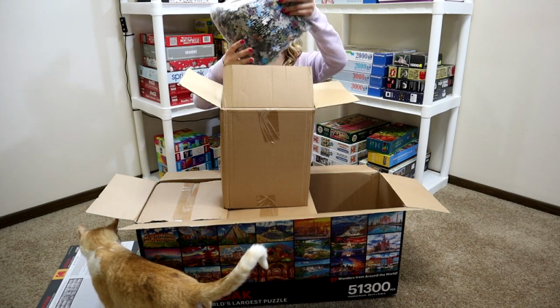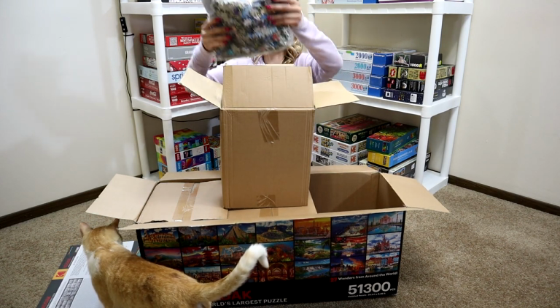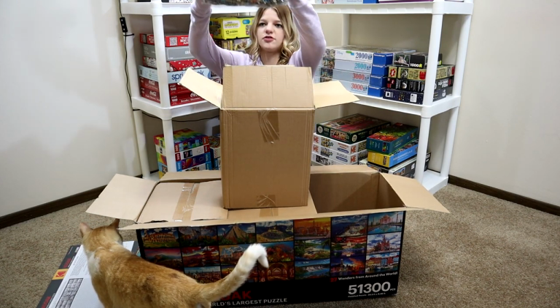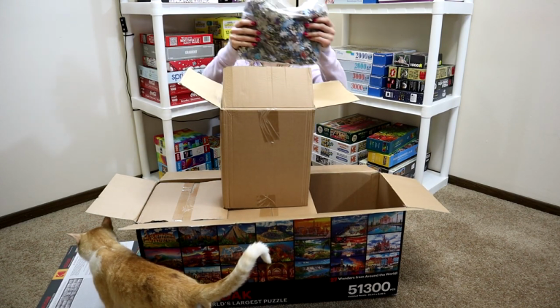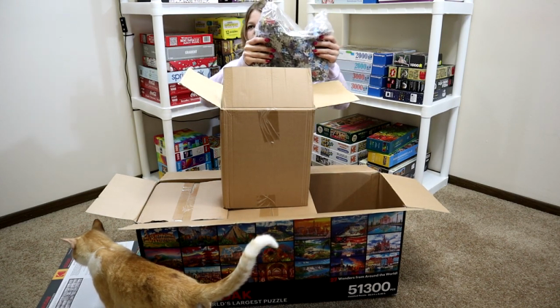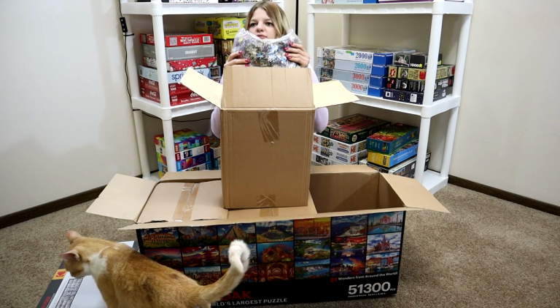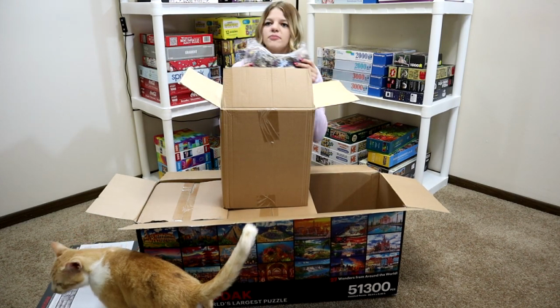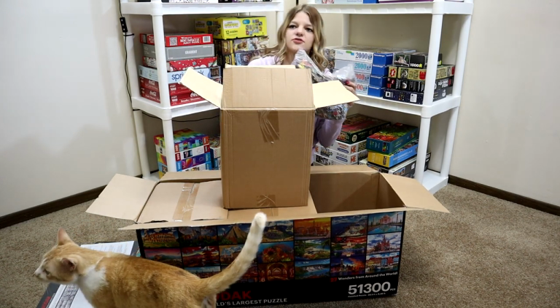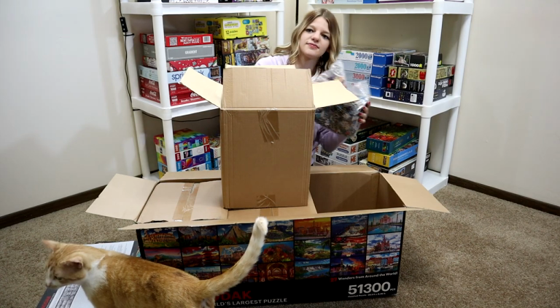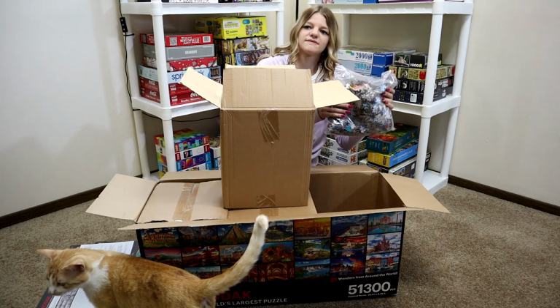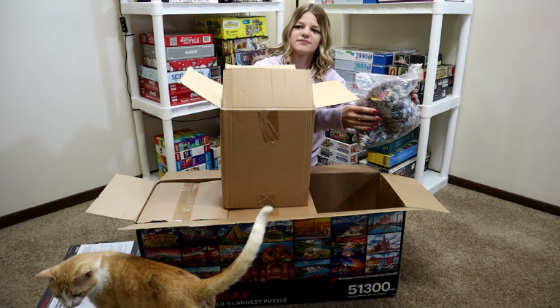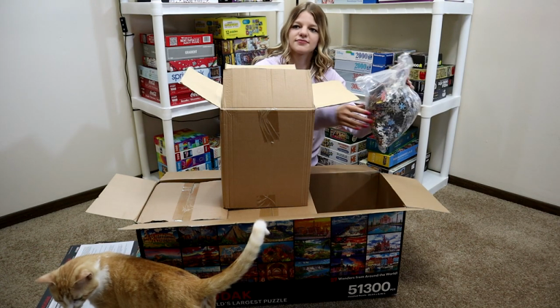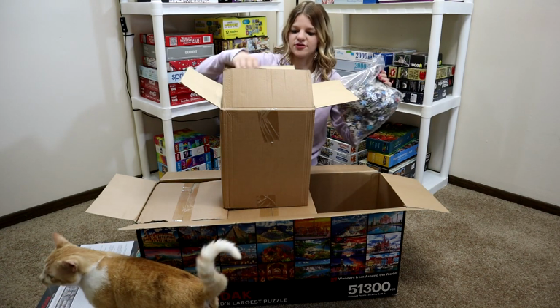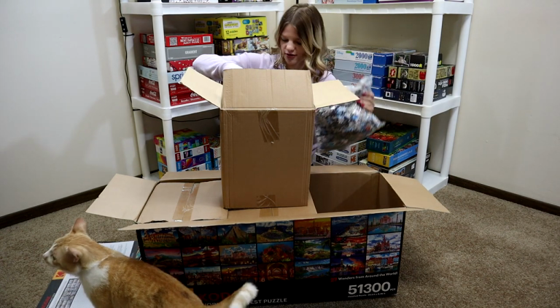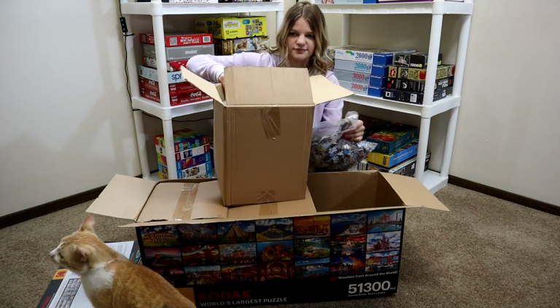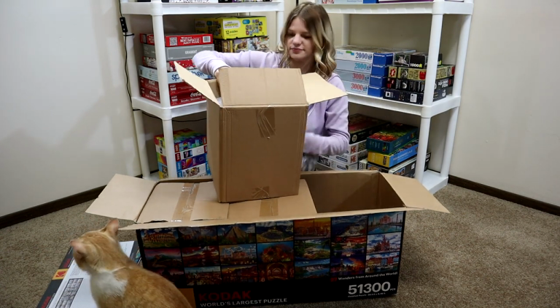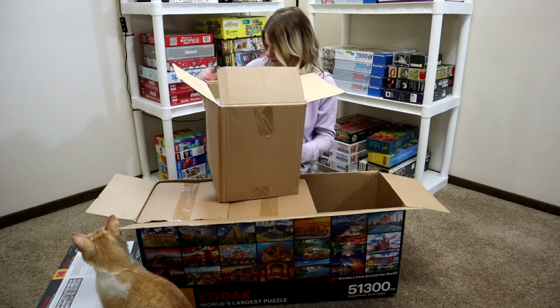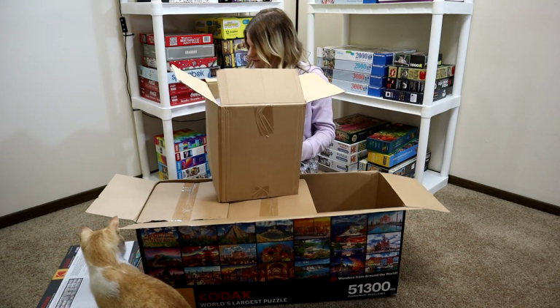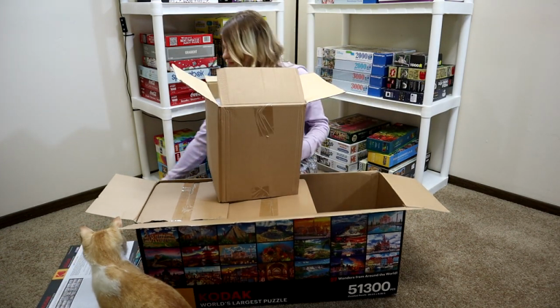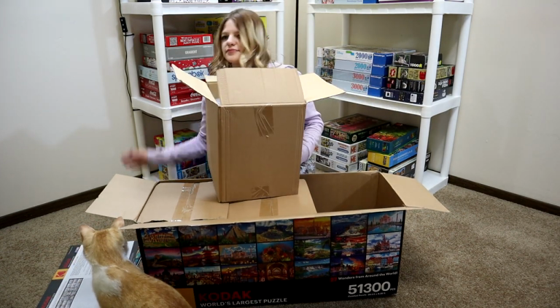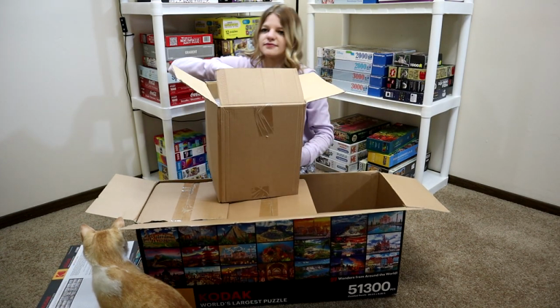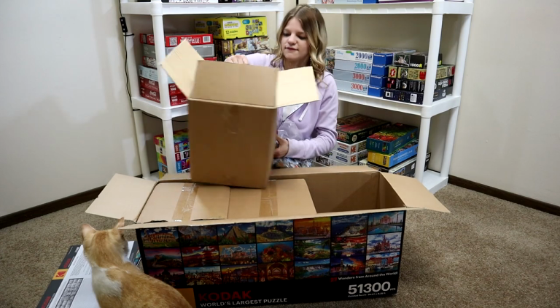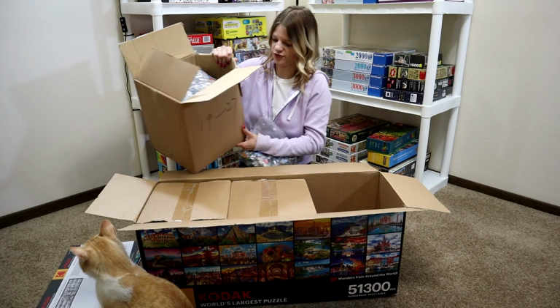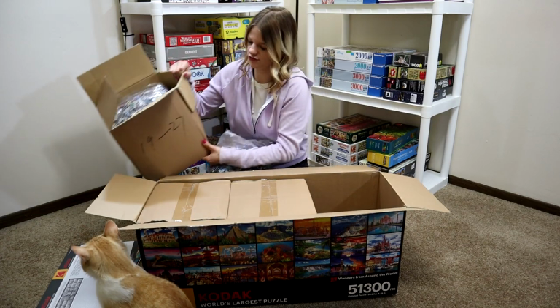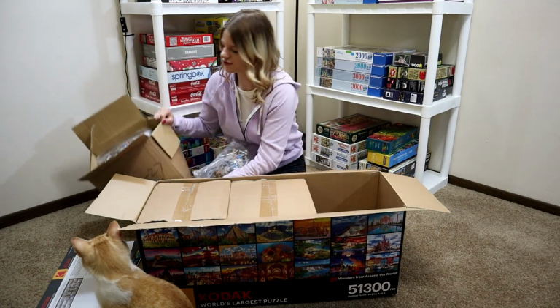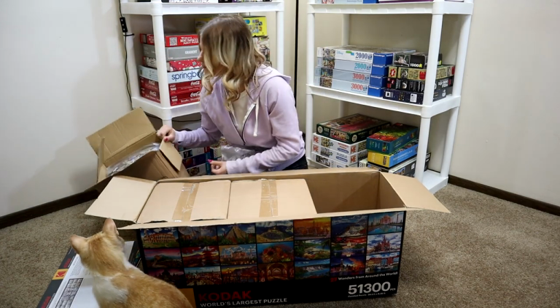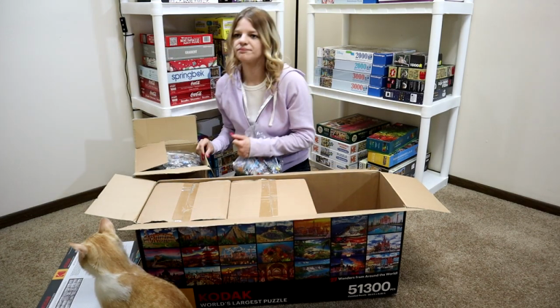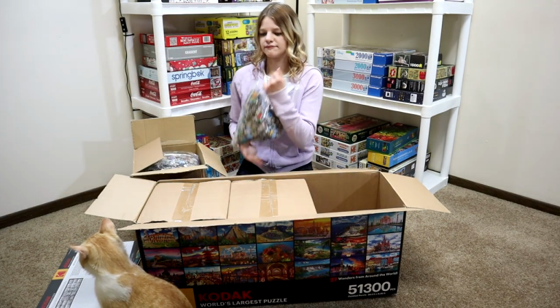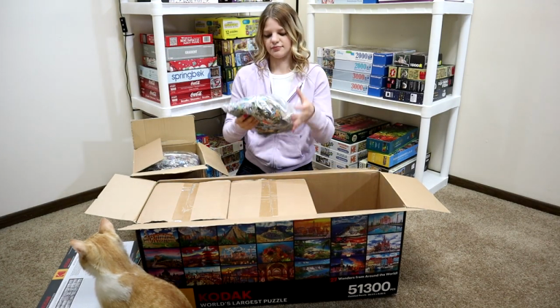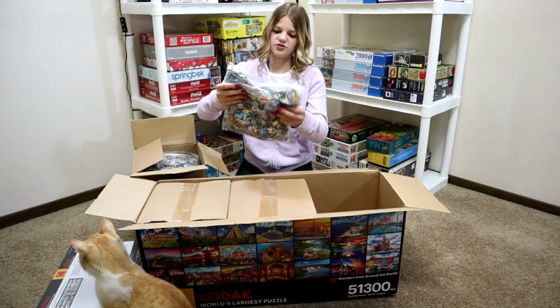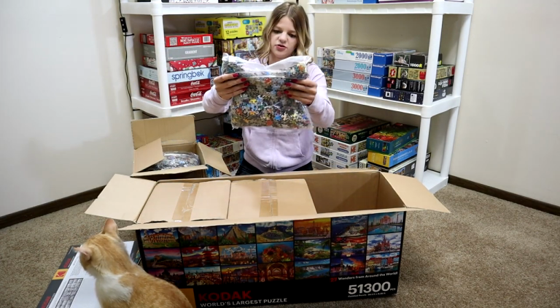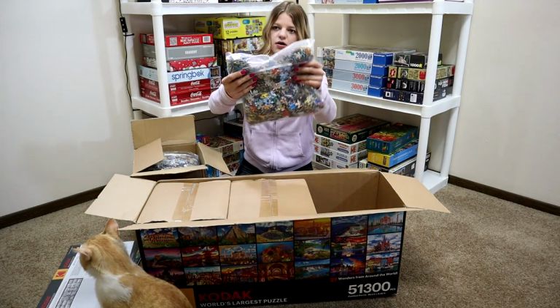Okay, so these are the sides of the boxes. Let's see here. Put this down so you can see — they're actually pretty small.